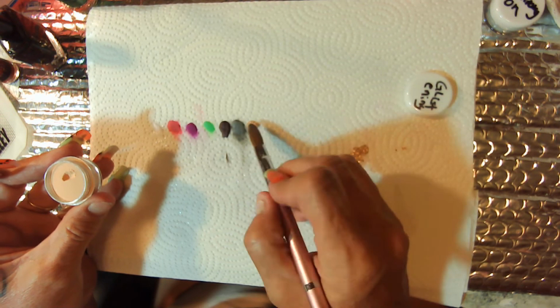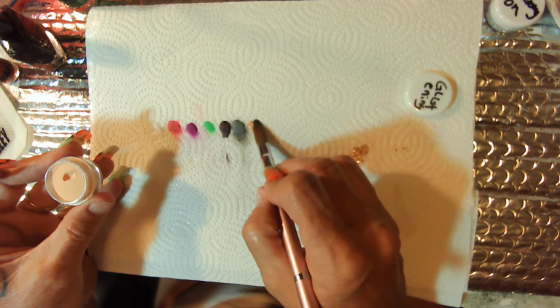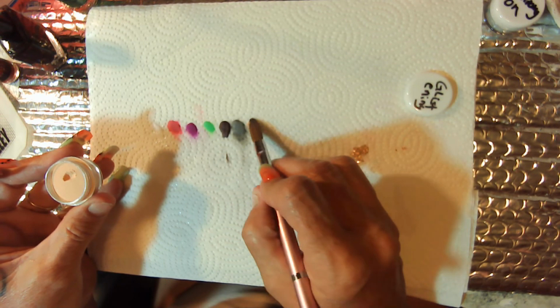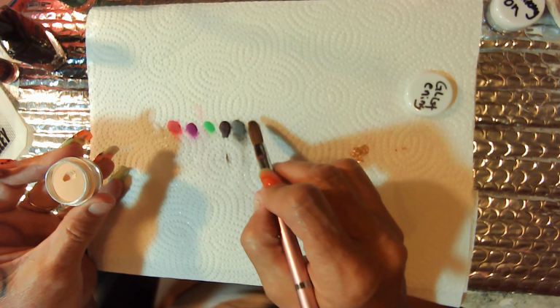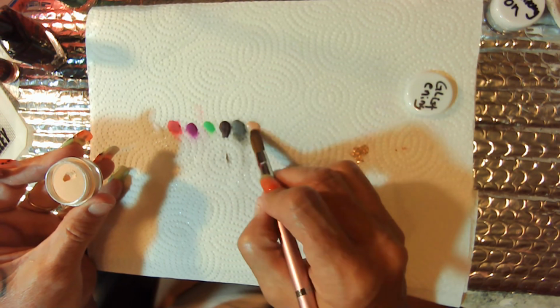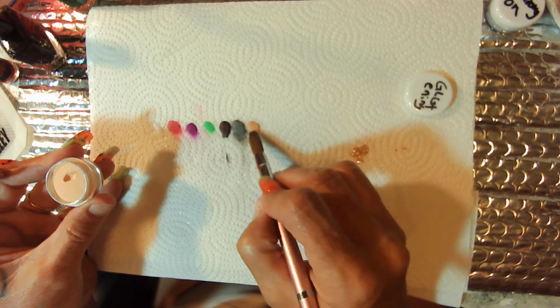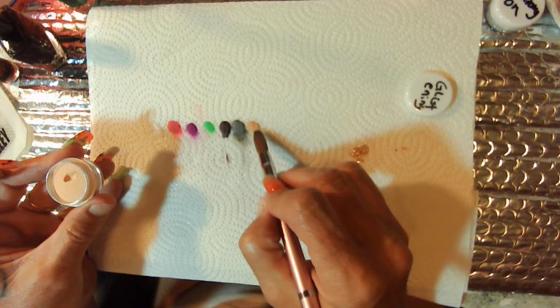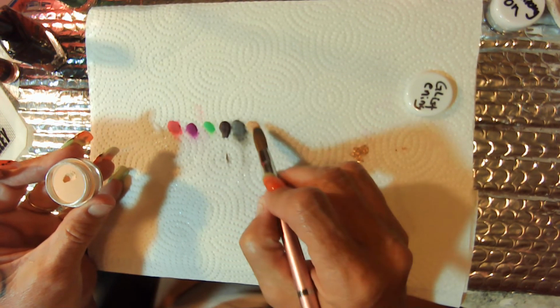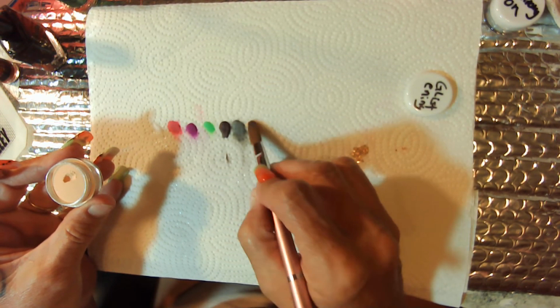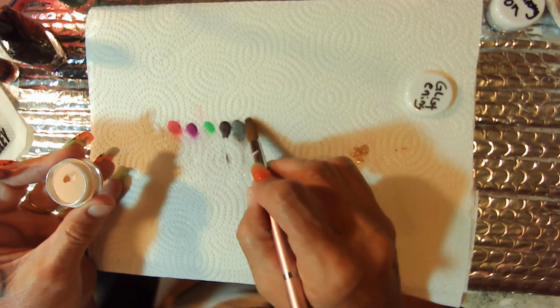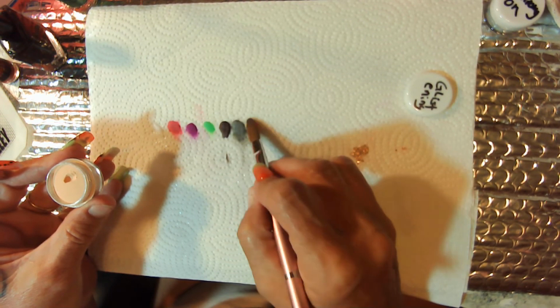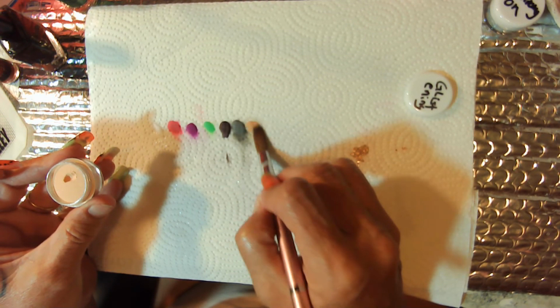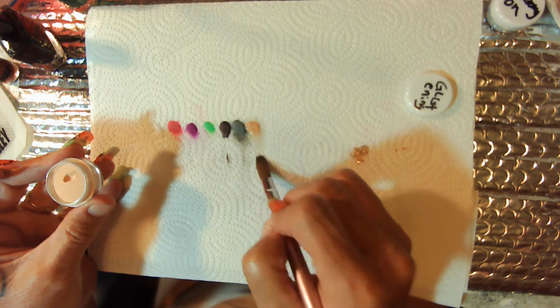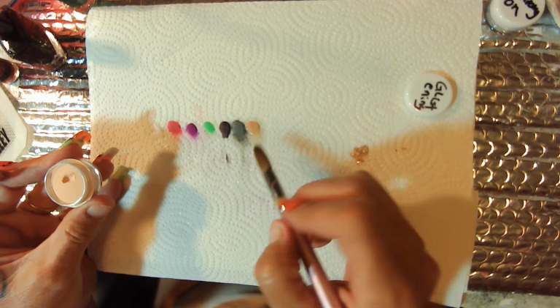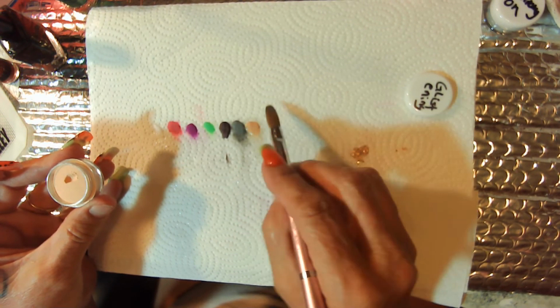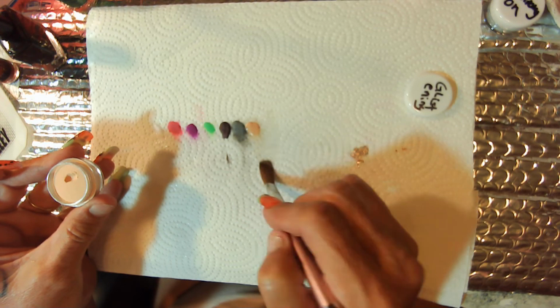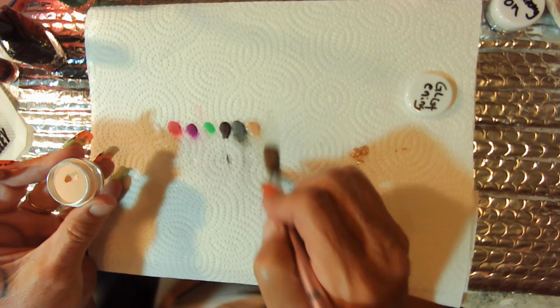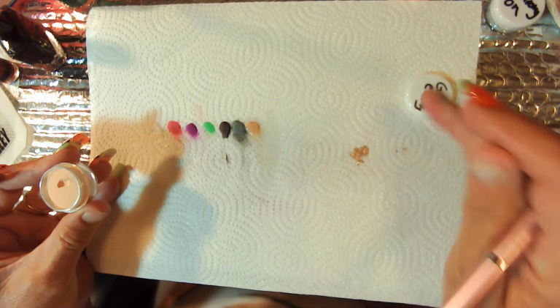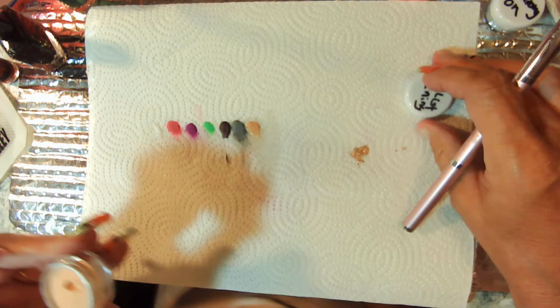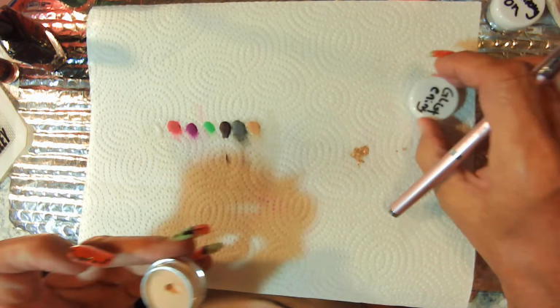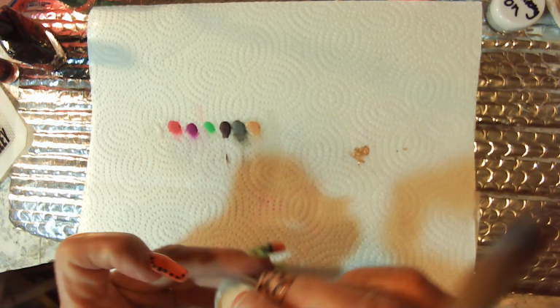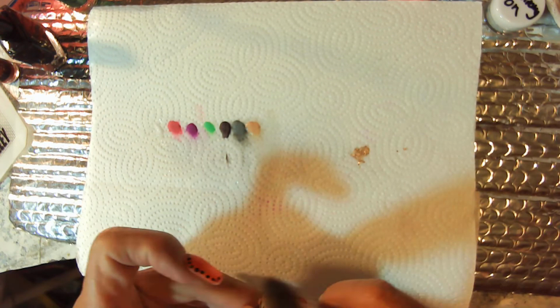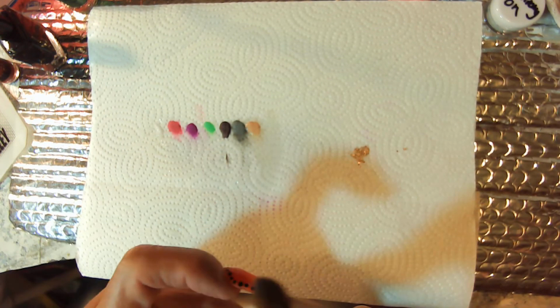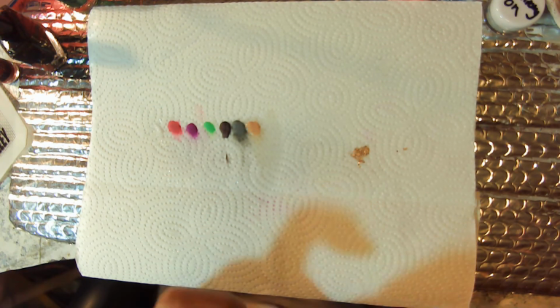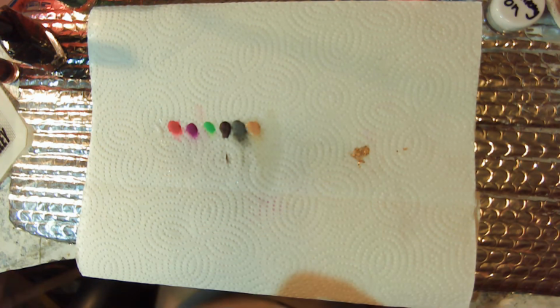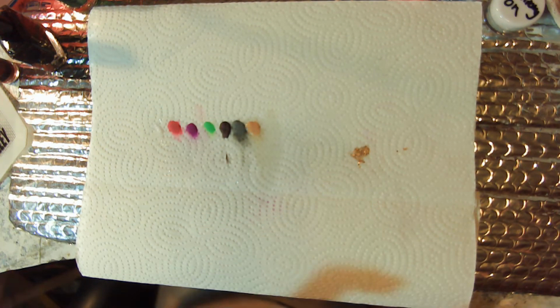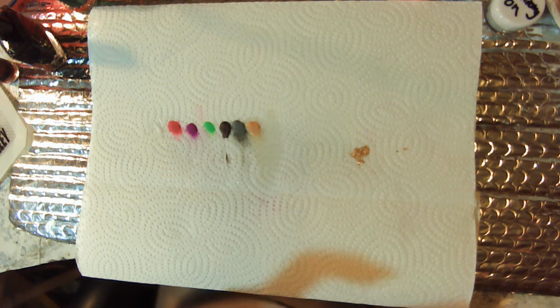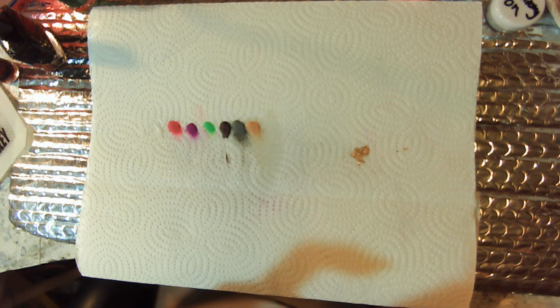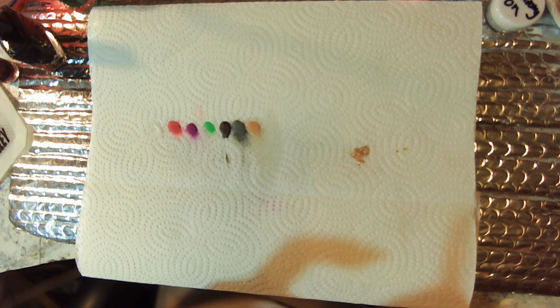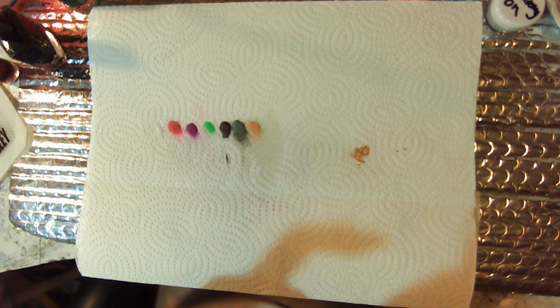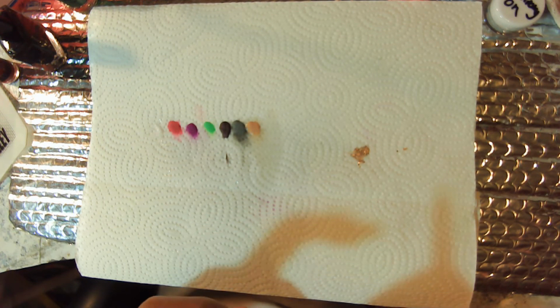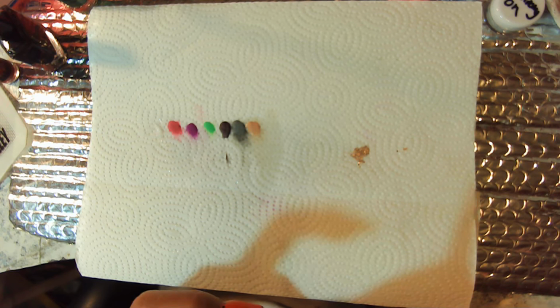Oh my god — cream yellow maybe, with a little shimmer. It's pretty.